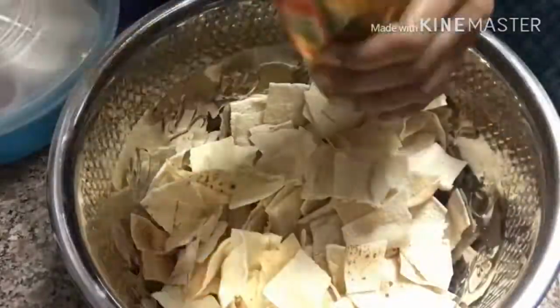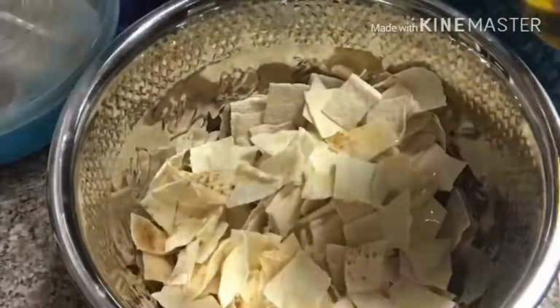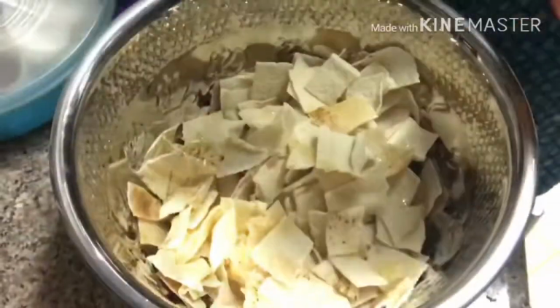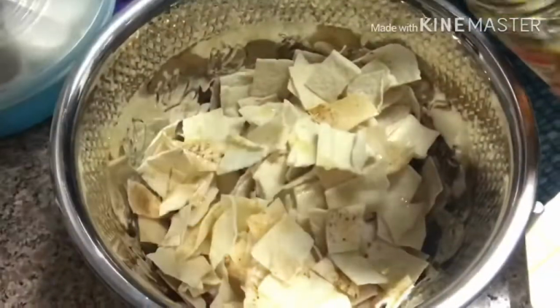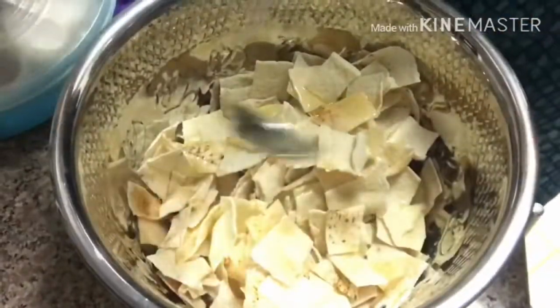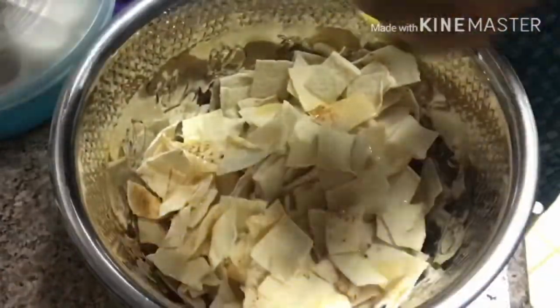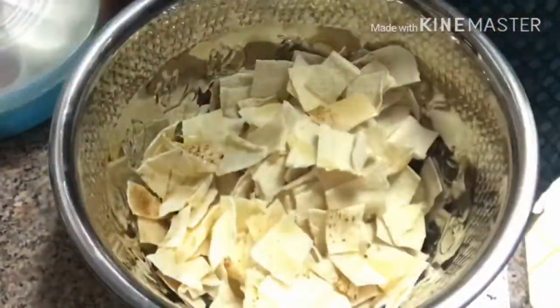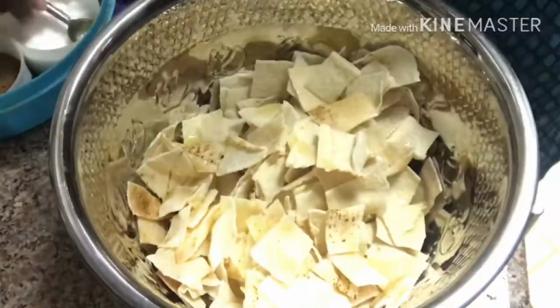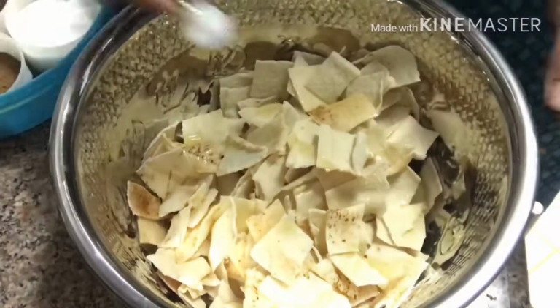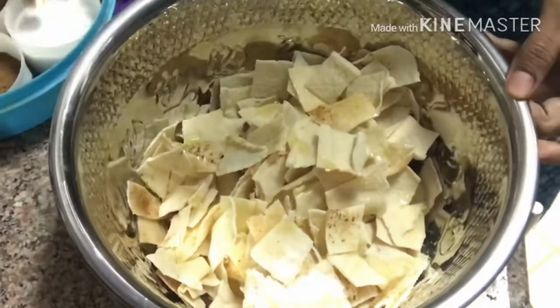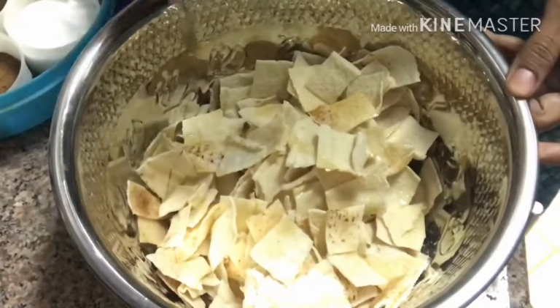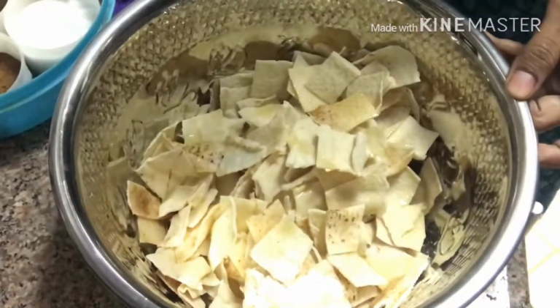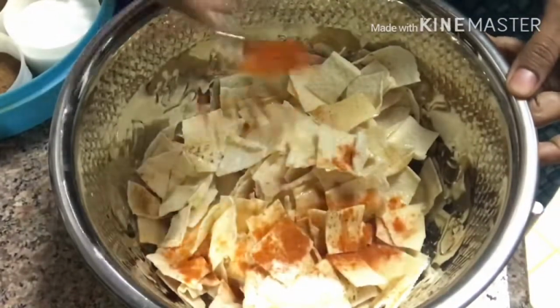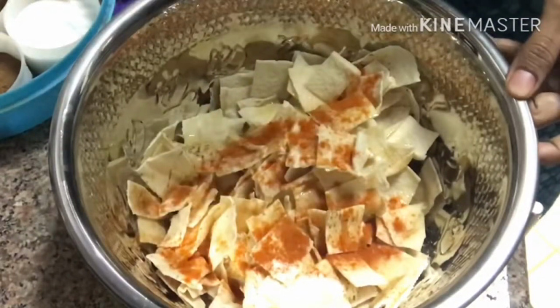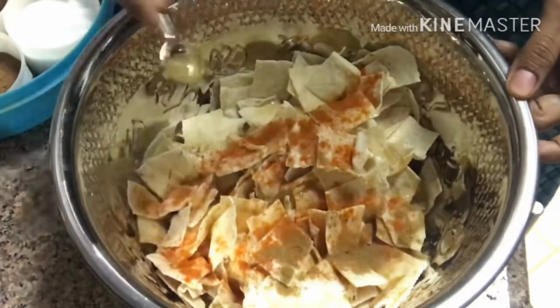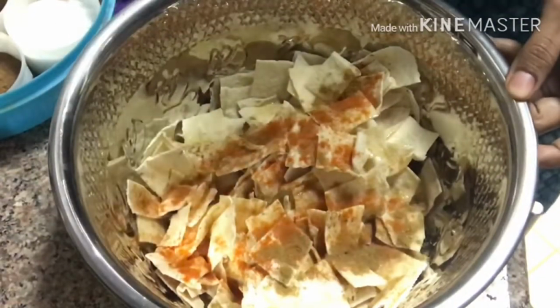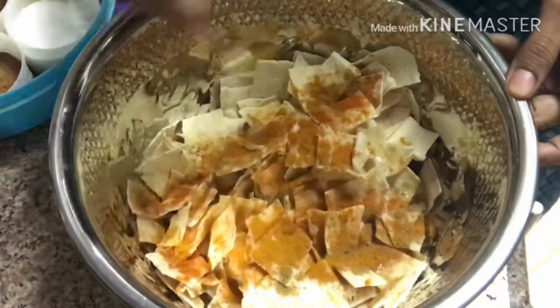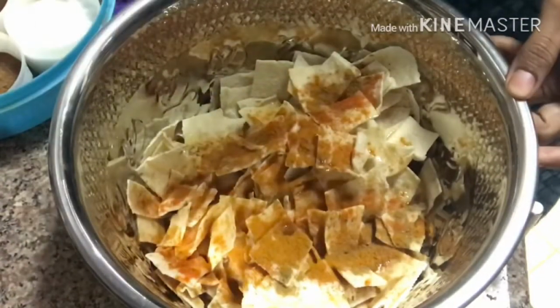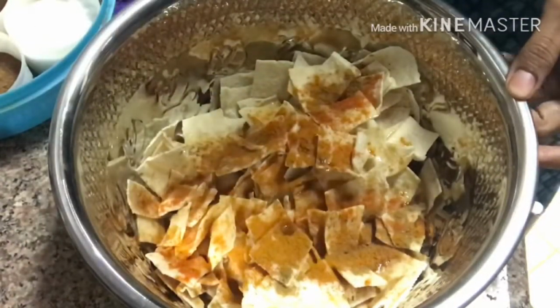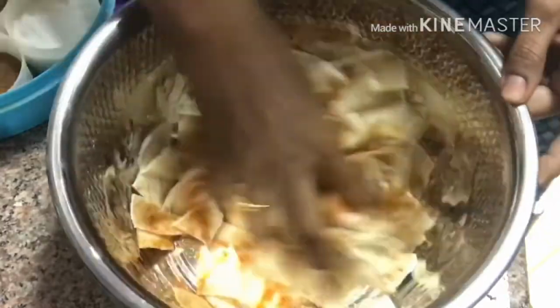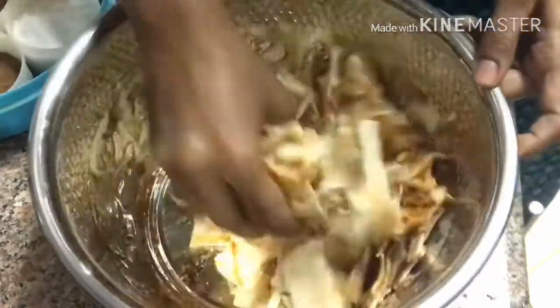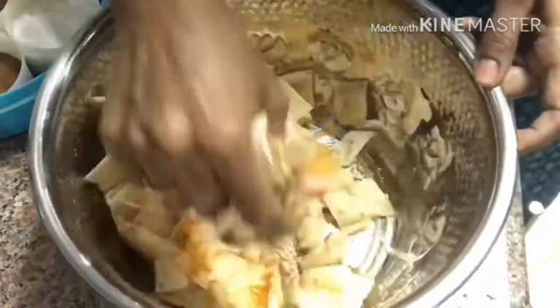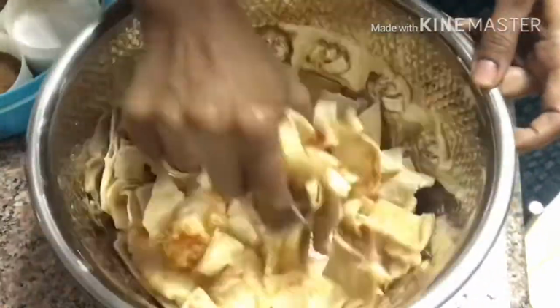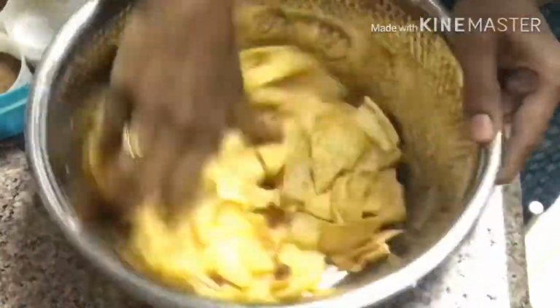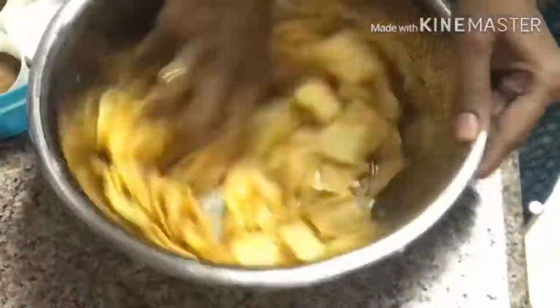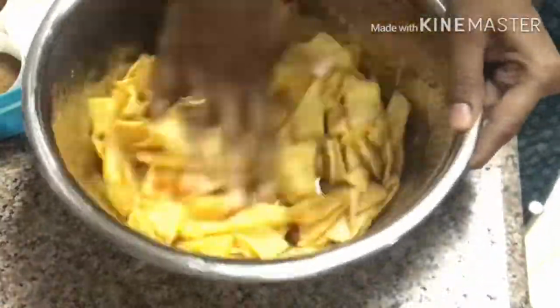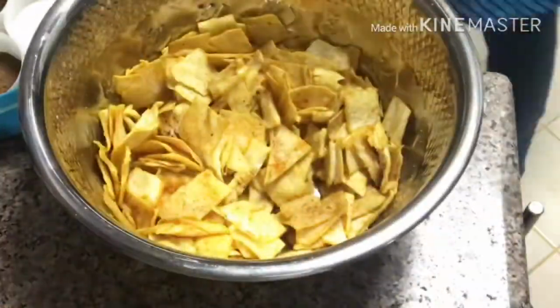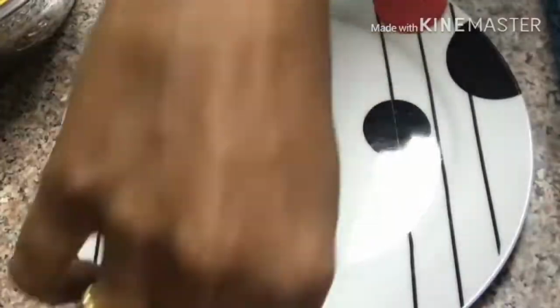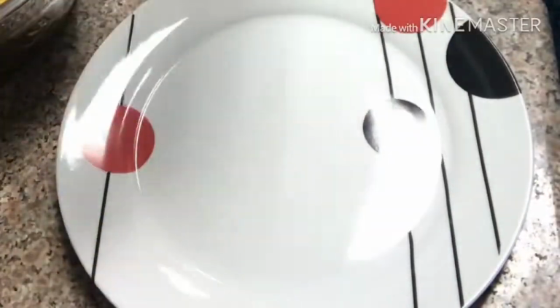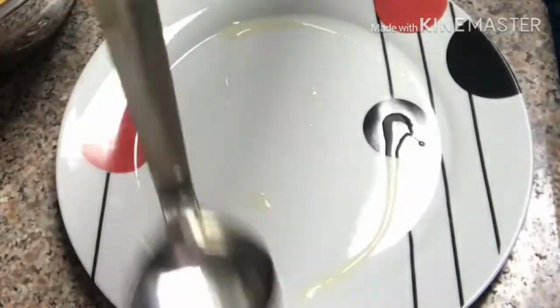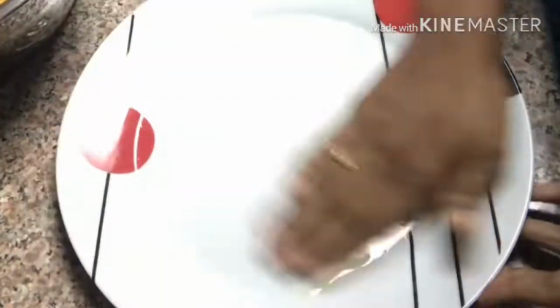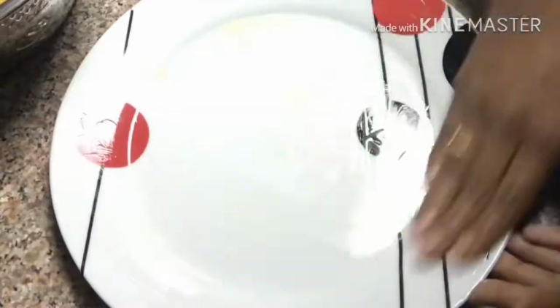I'm going to use oil — gingerly oil — and some other flavorings like salt, chili powder, cumin powder, and turmeric. I'm going to give it a mix and leave it for a while, then take a microwave plate.